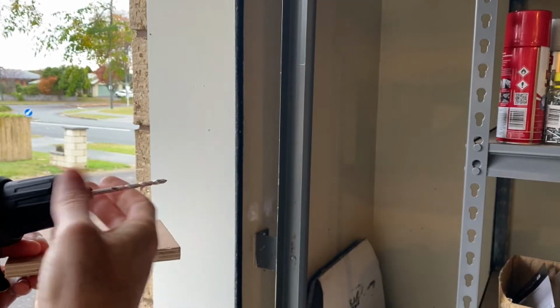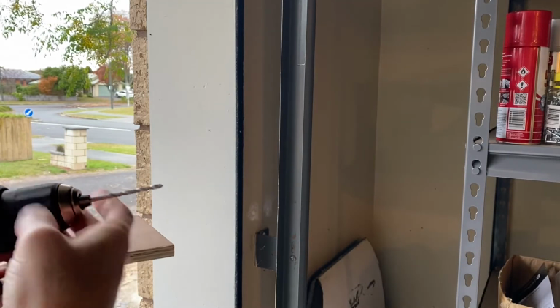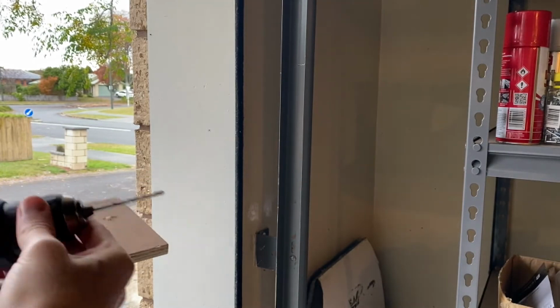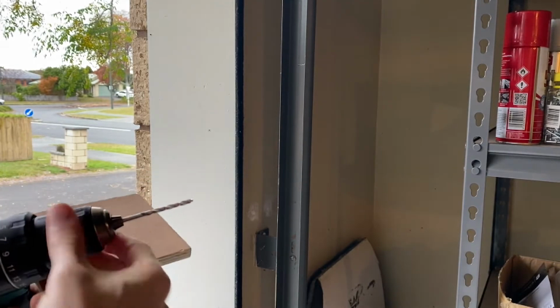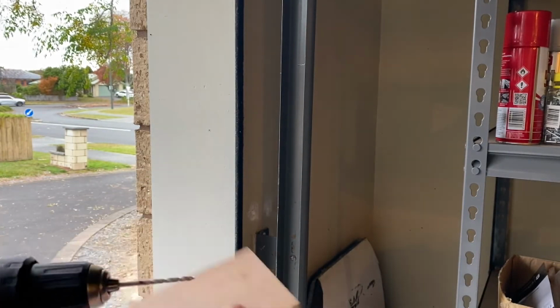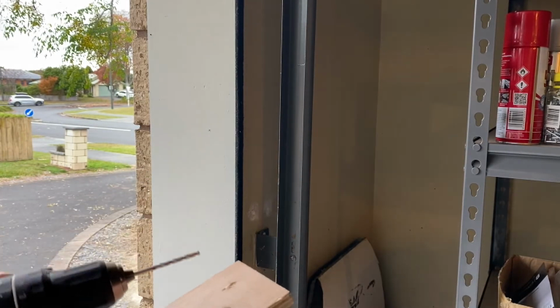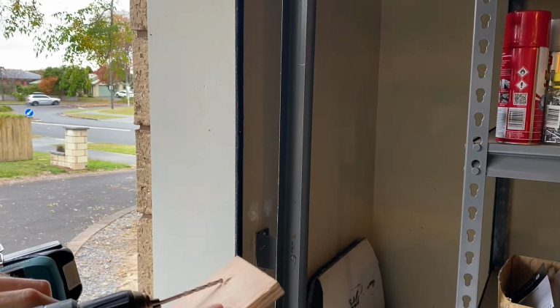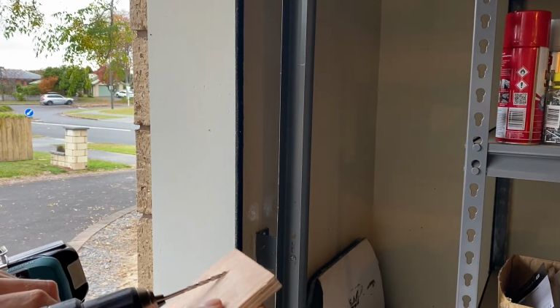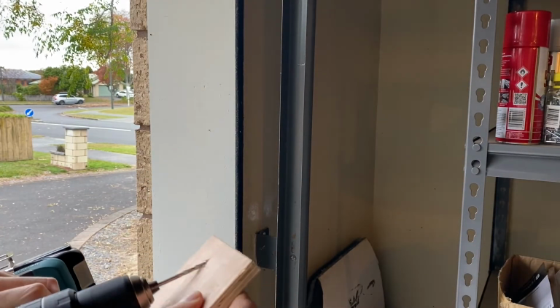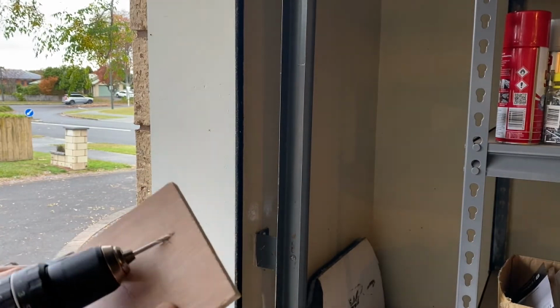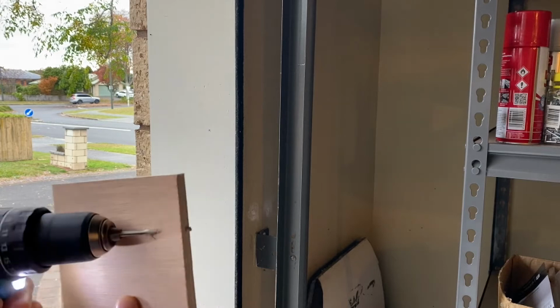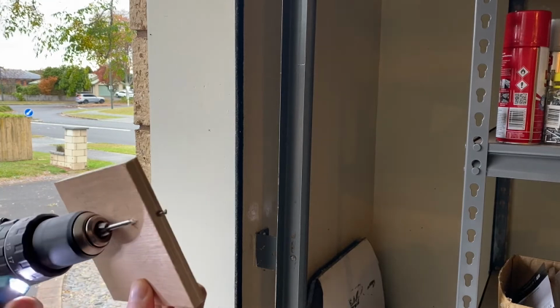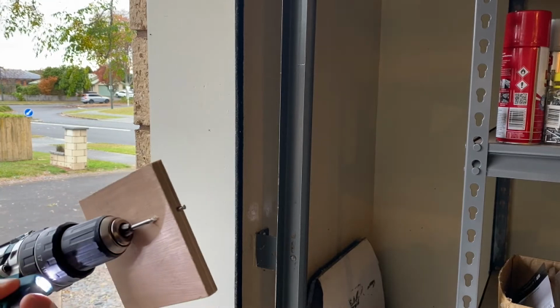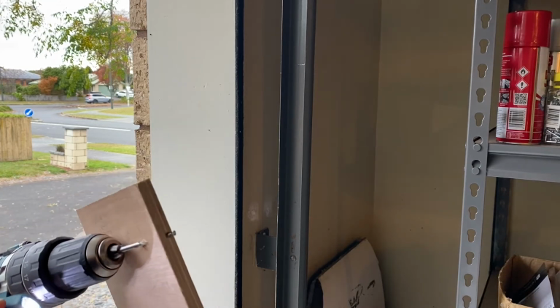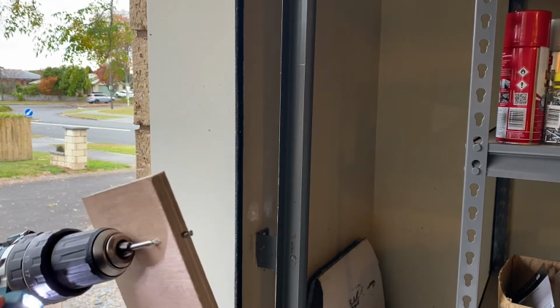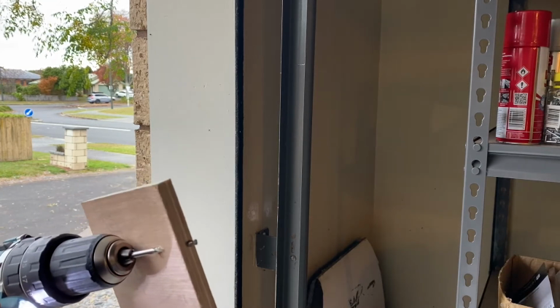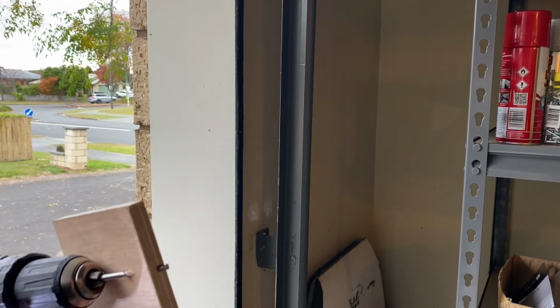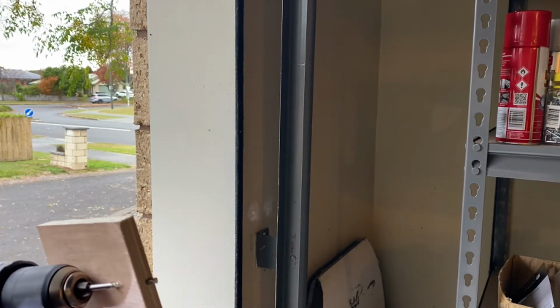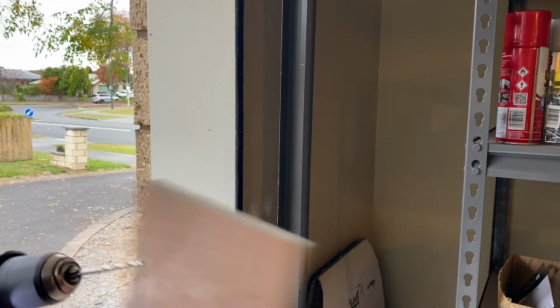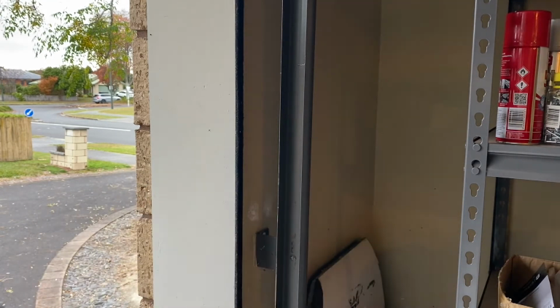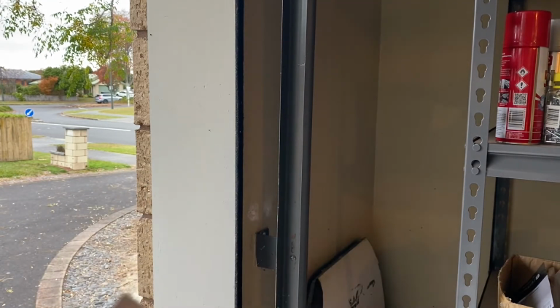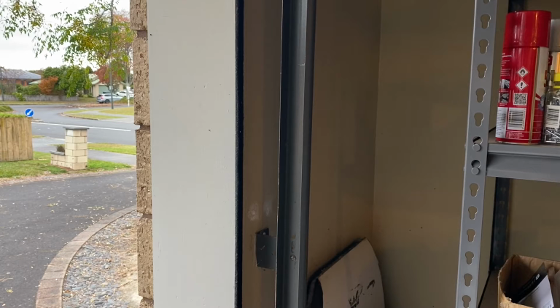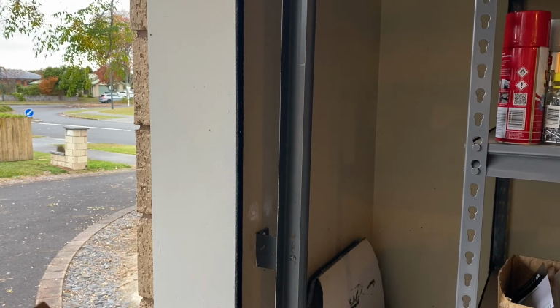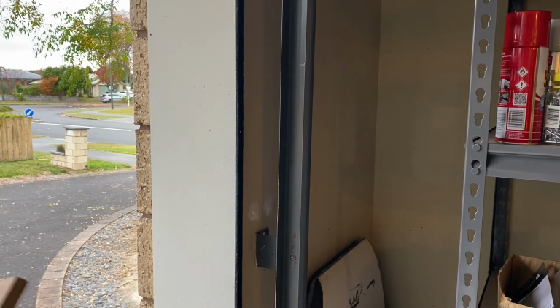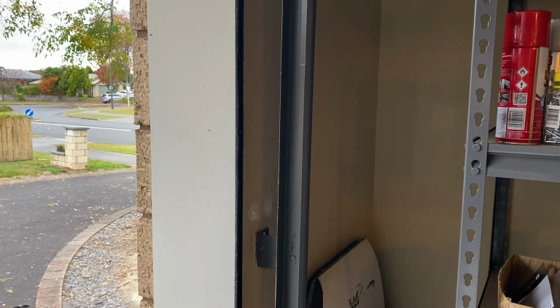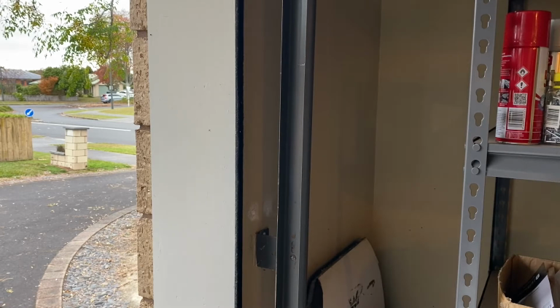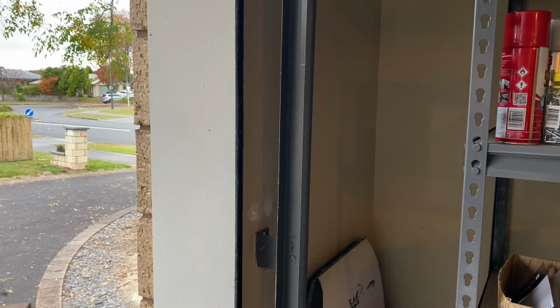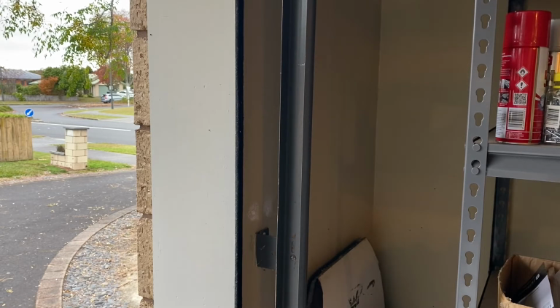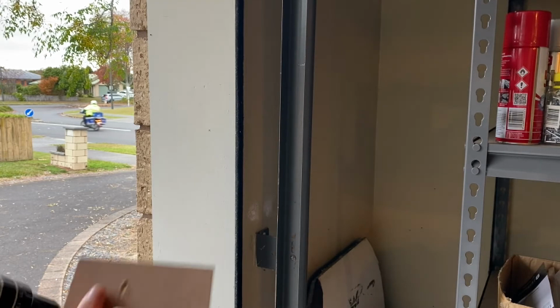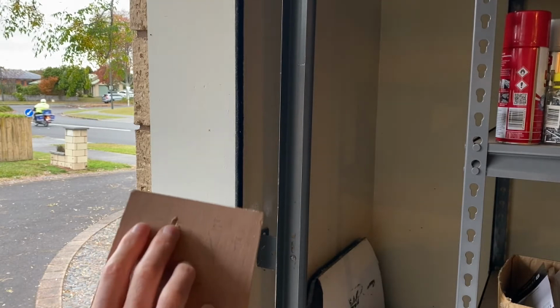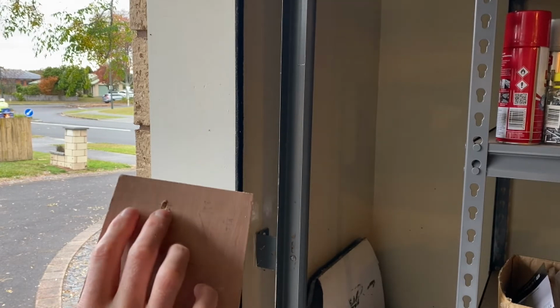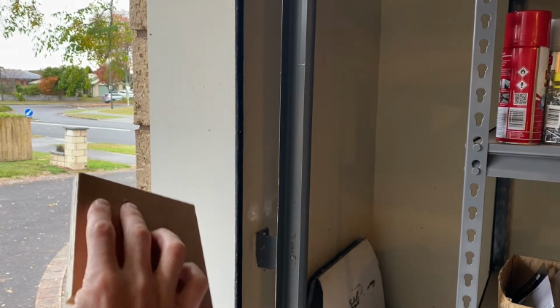The wire for the coil is passed through the wooden door frame to a convenient place inside the garage where the controller will be. I want a bit of a gap between the coil and the door, so I'm drilling an oblique hole with the help of a drill guide I made from some plywood.